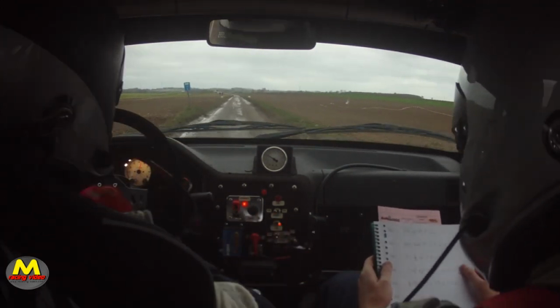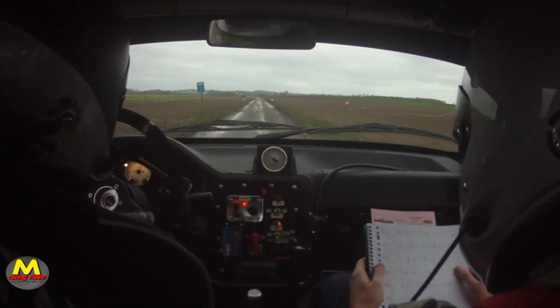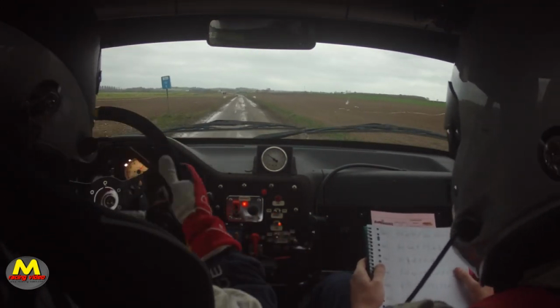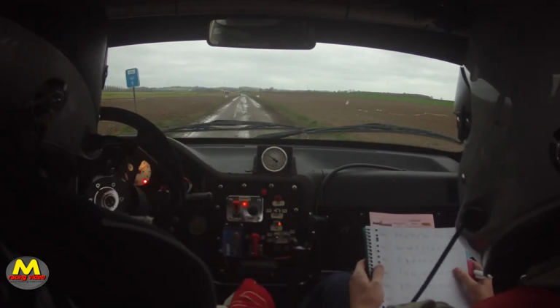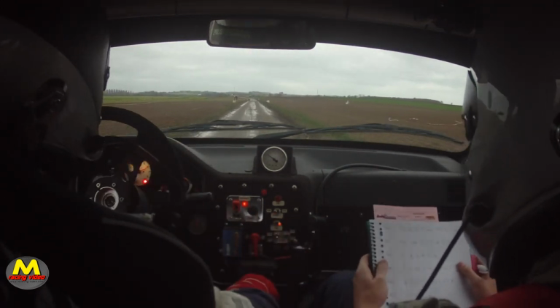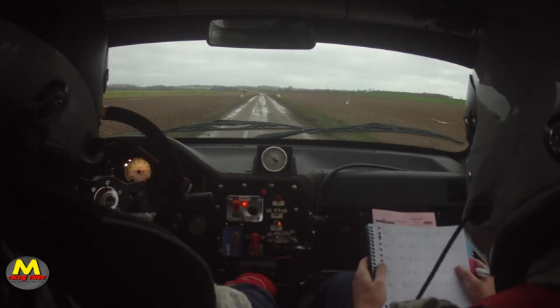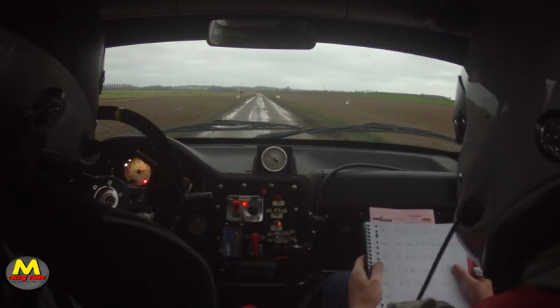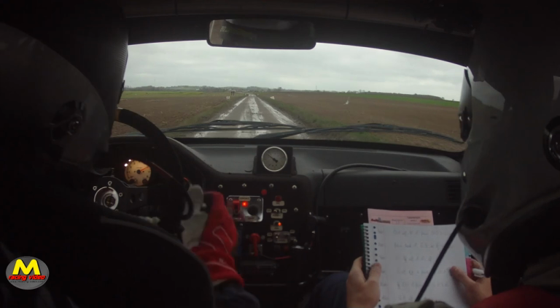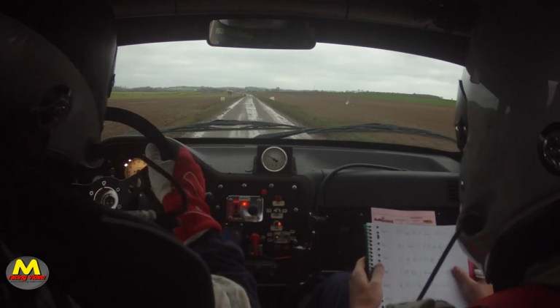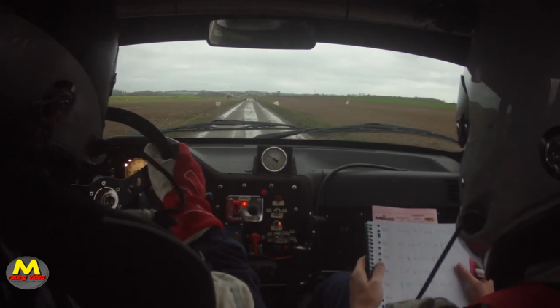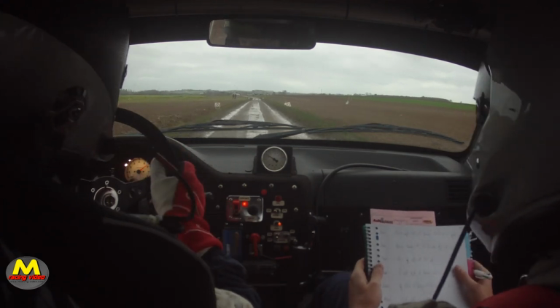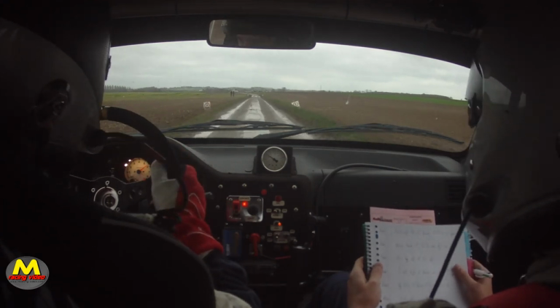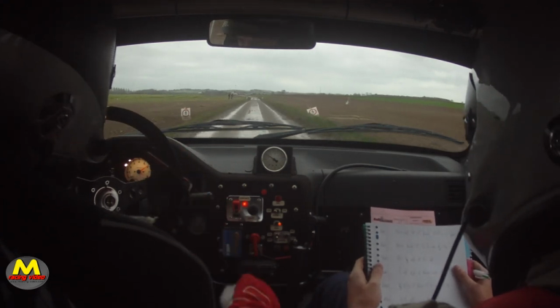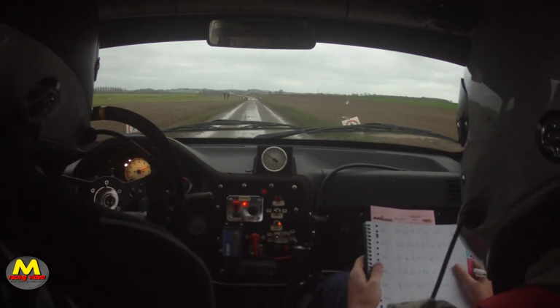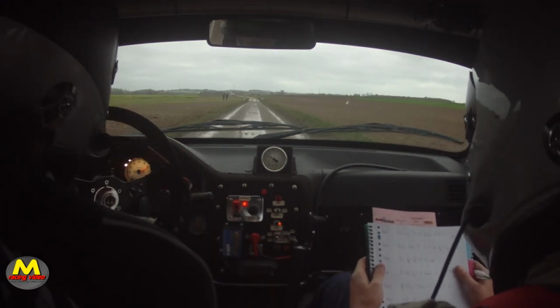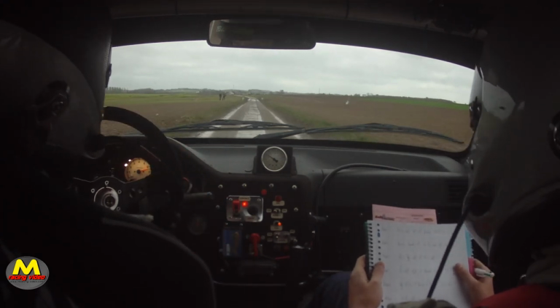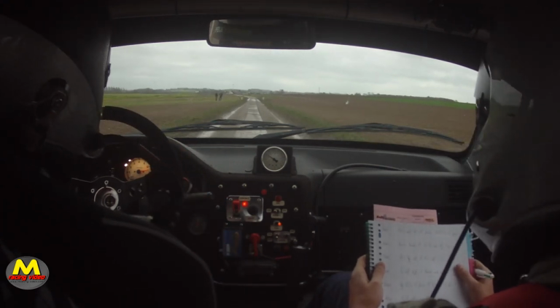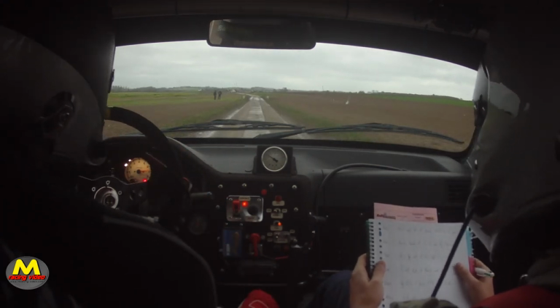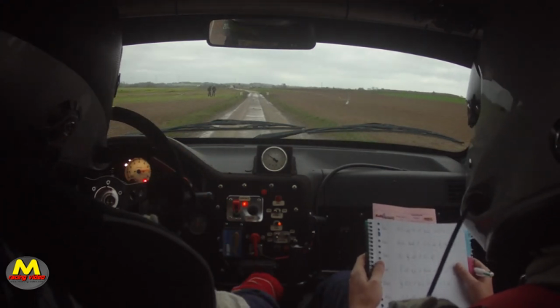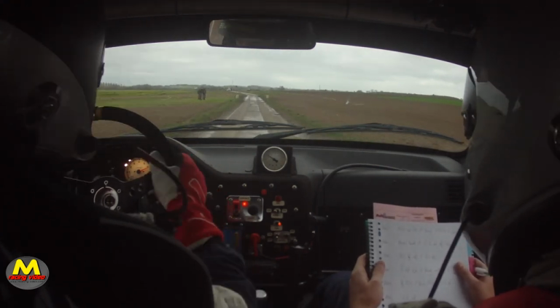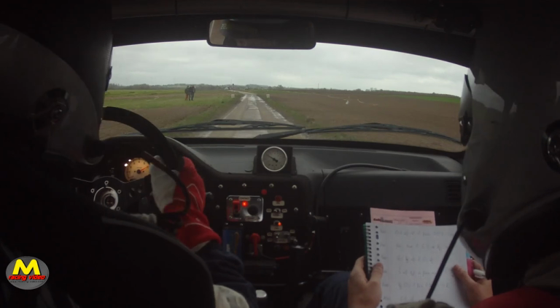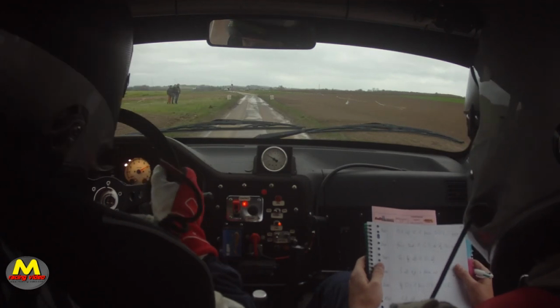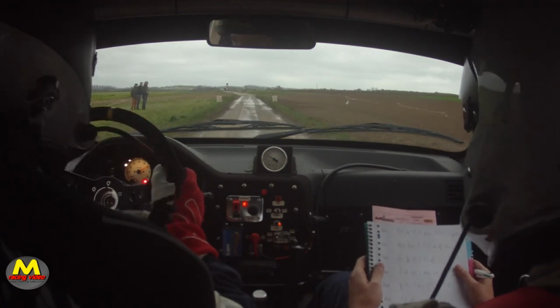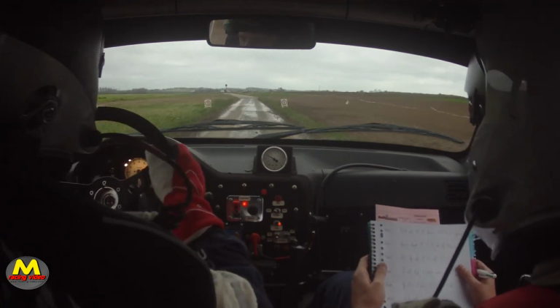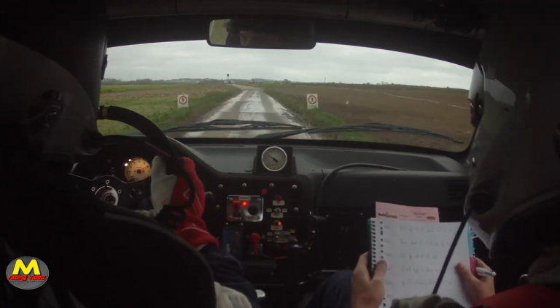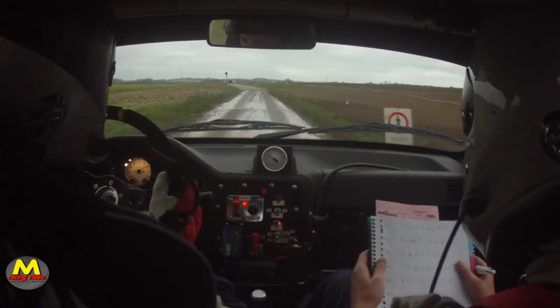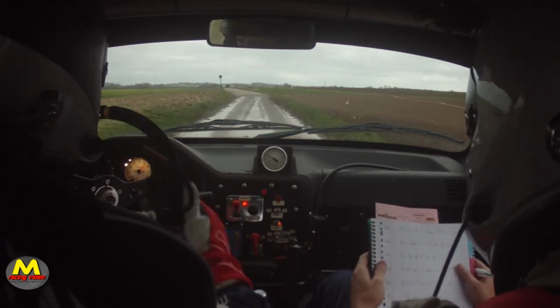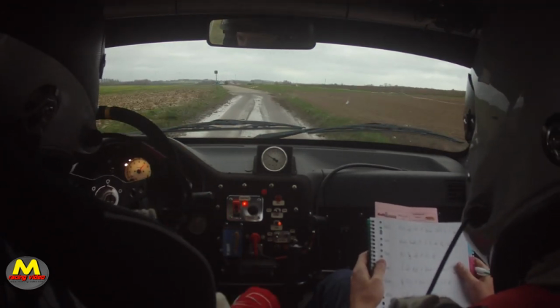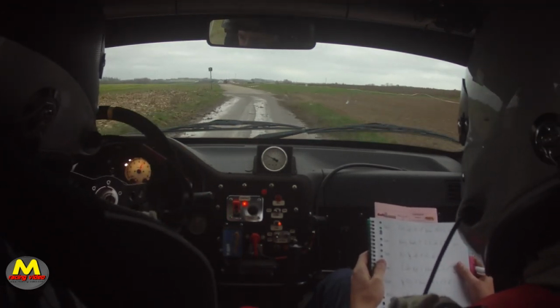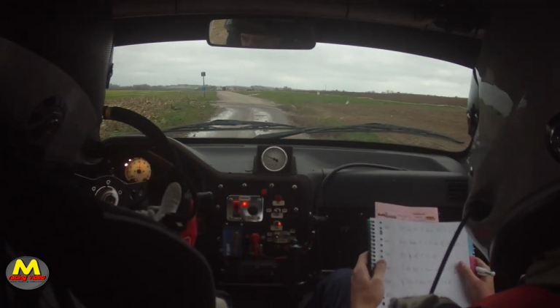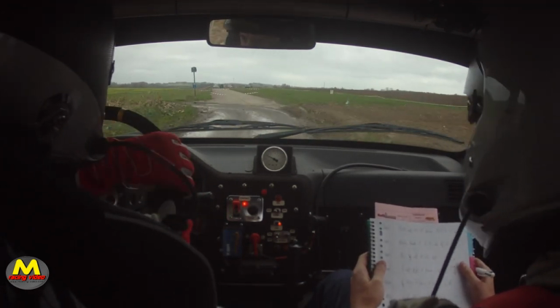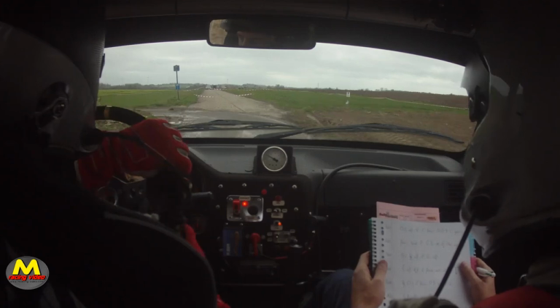Corde gras. Et 200. Corde gras, frein tard. Pour gauche 3, devant. Piqué. Et 3, pas corde, maxi gras. Gauche 3, et 3 devant. Piqué. Pas corde, maxi gras.